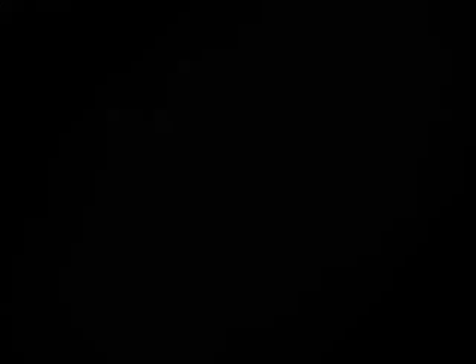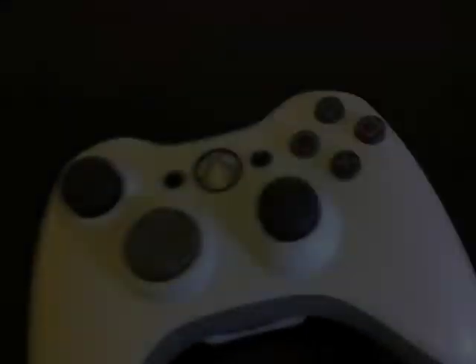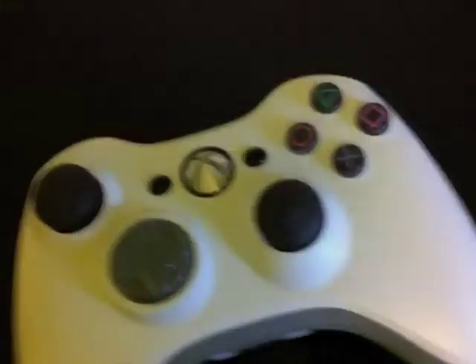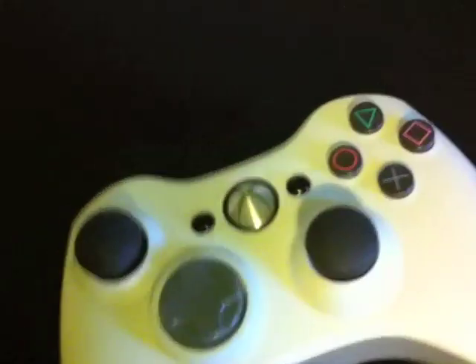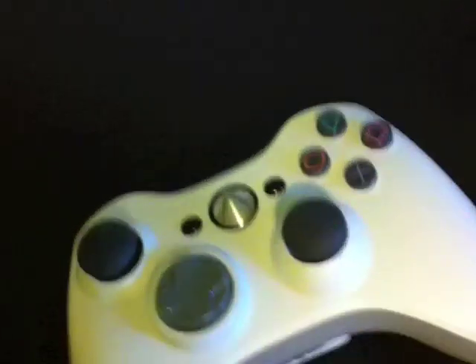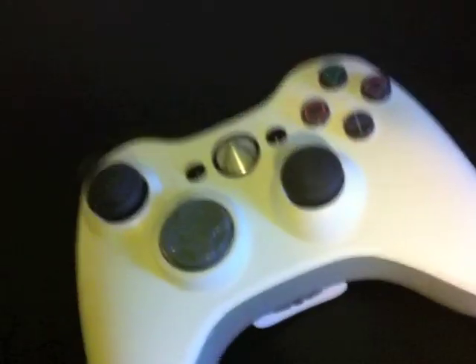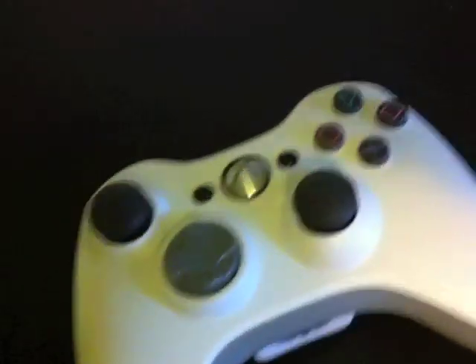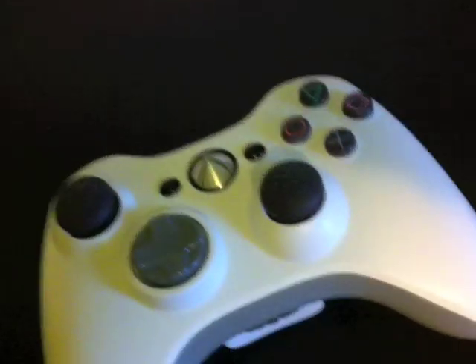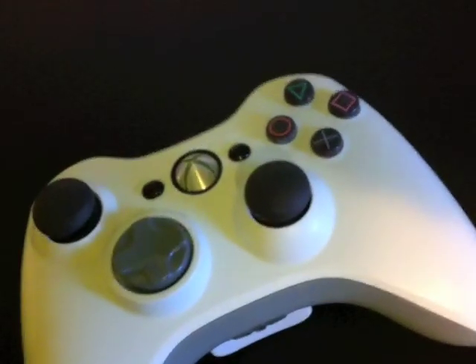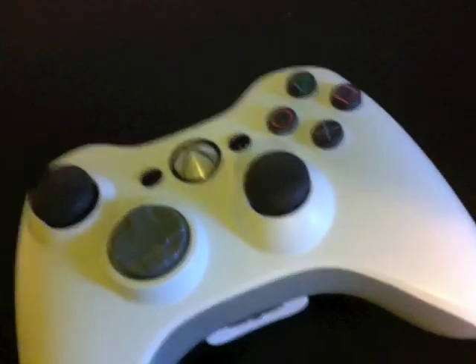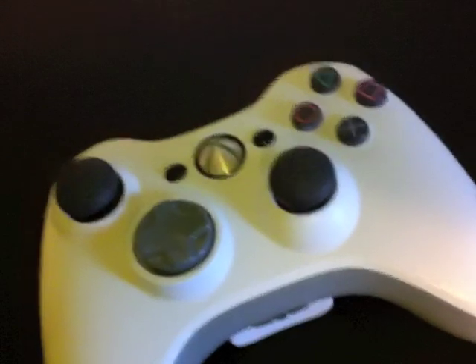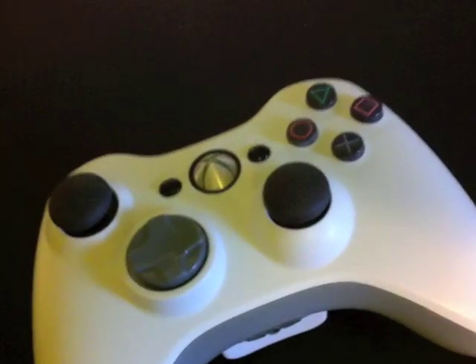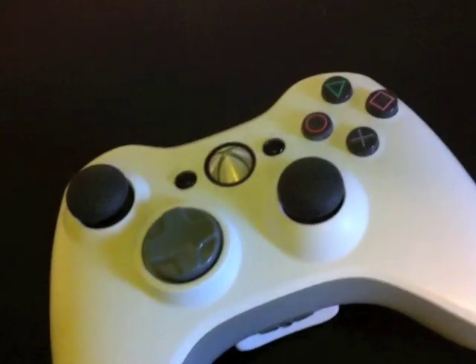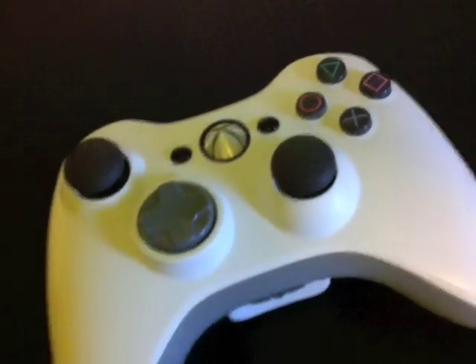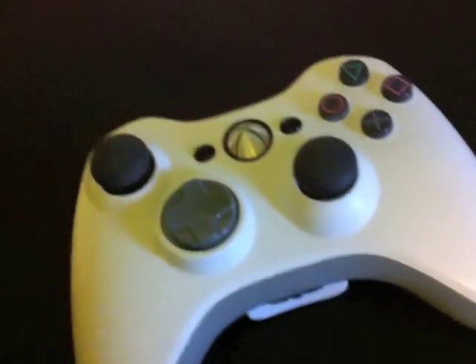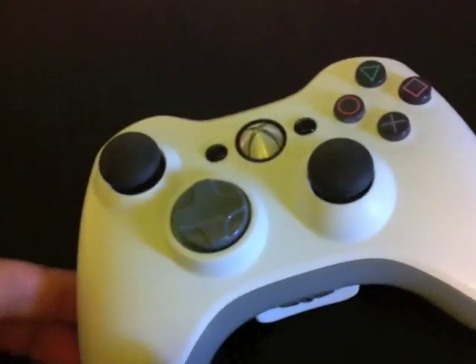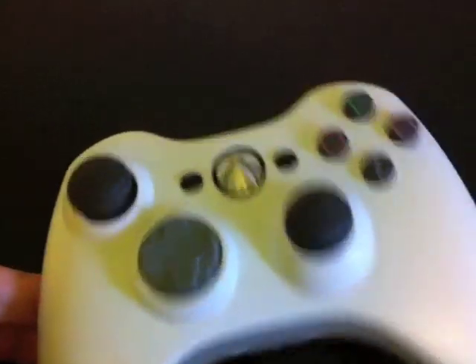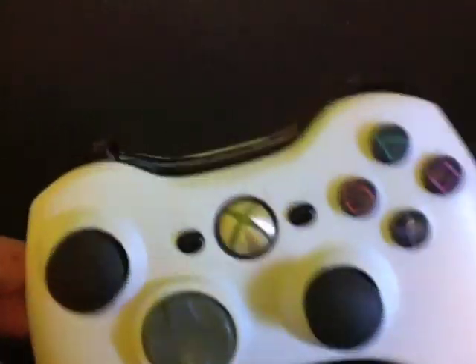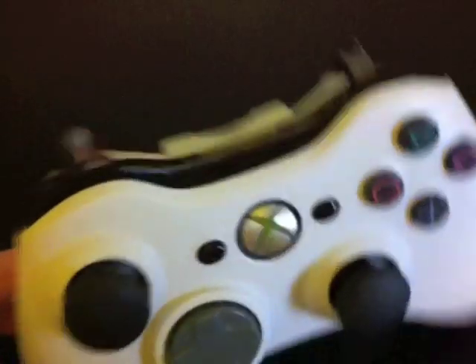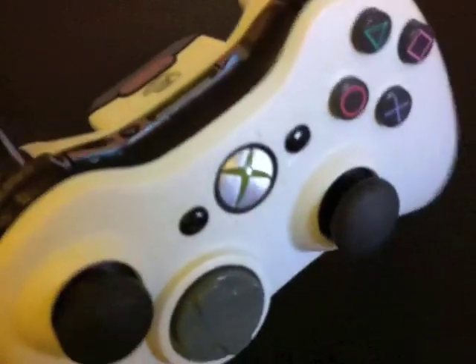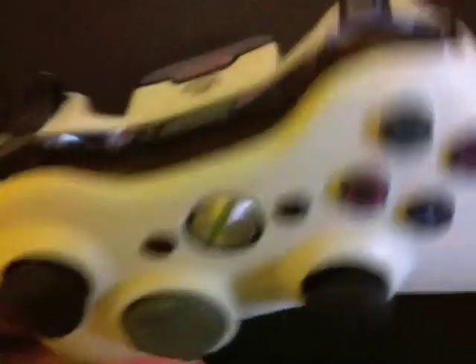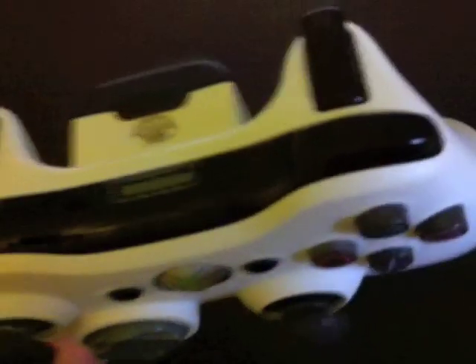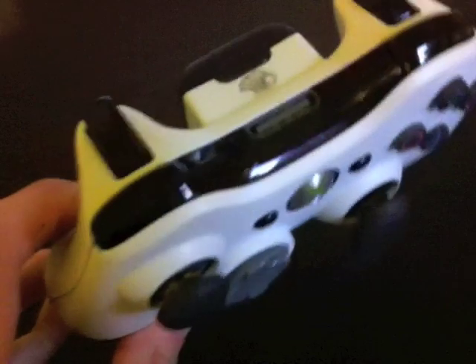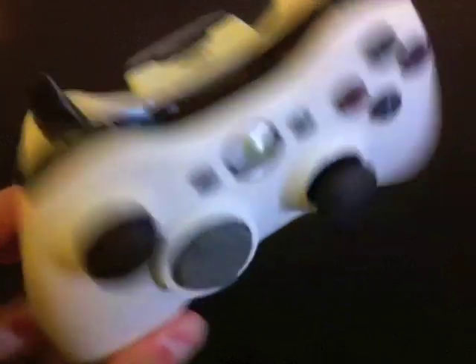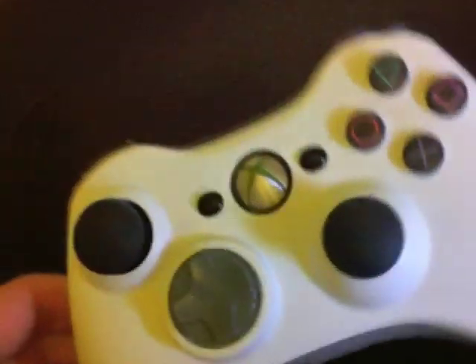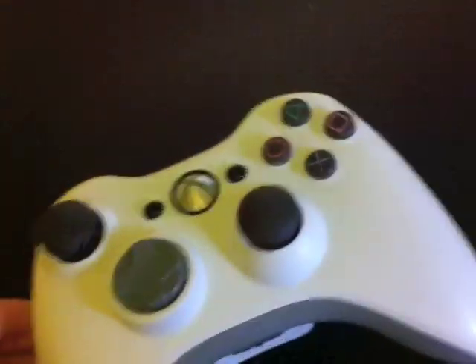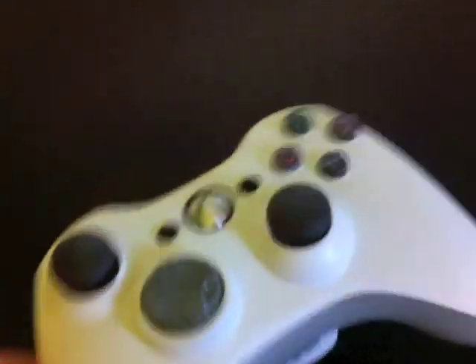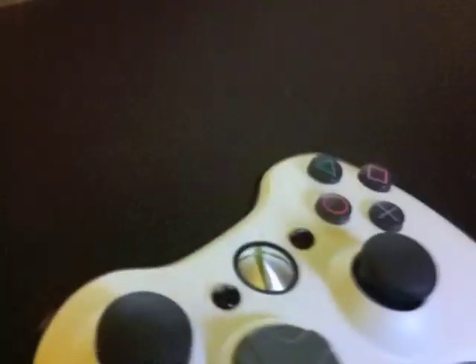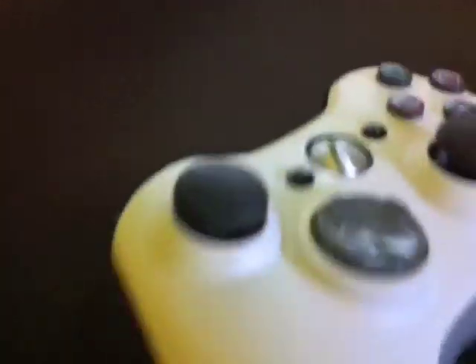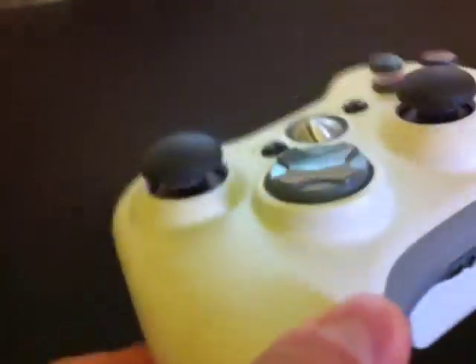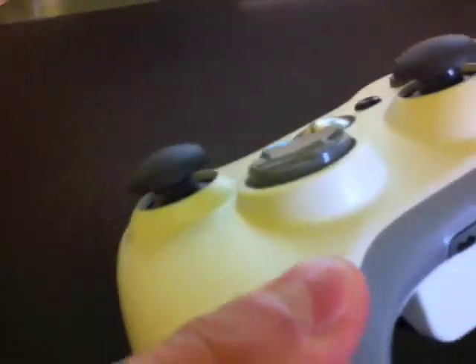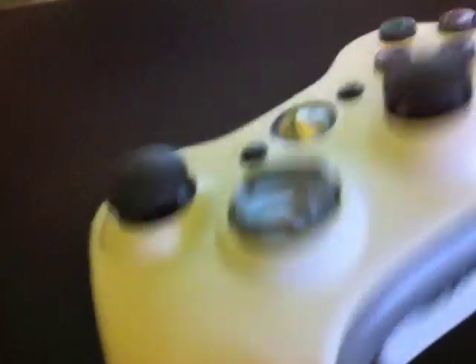Robot Unicorn here, and today I'm going to tell you how to put PS2 buttons inside of an Xbox 360 controller. As you can see, I have them in there right now along with PS2 control sticks.